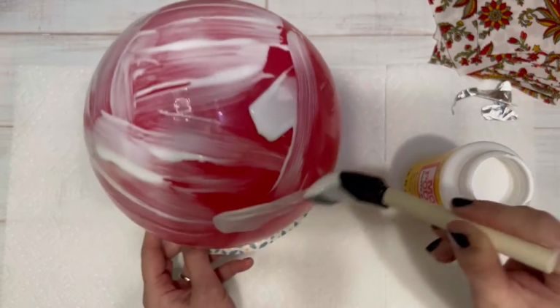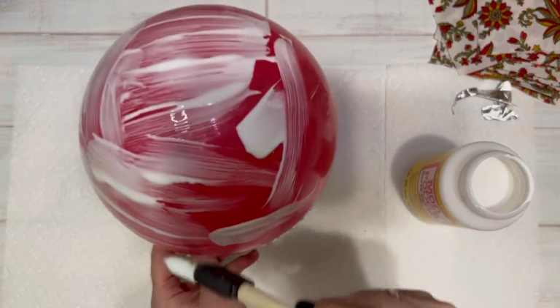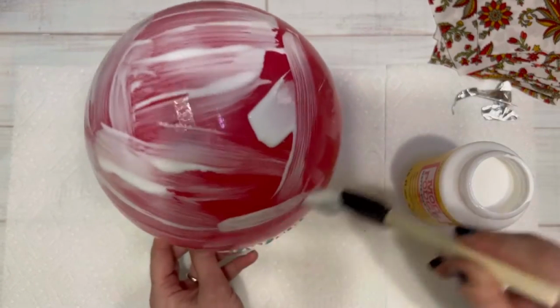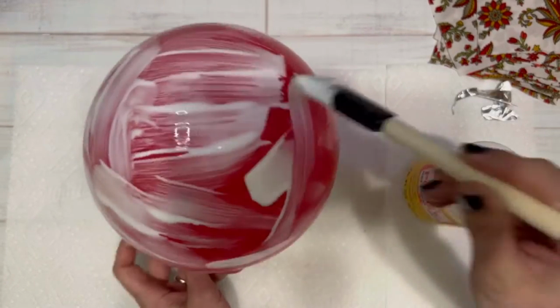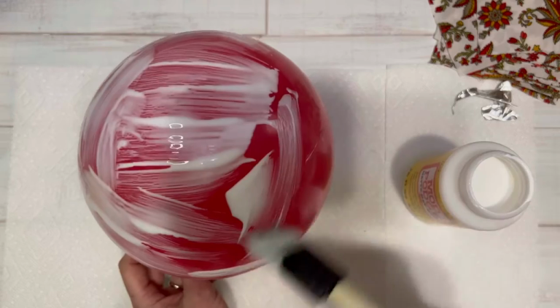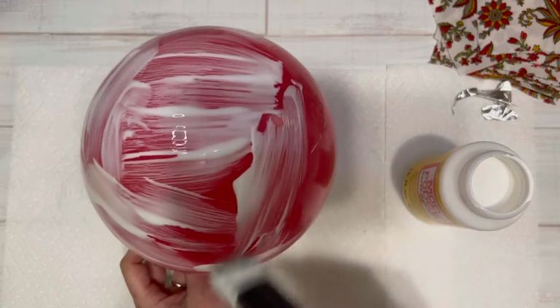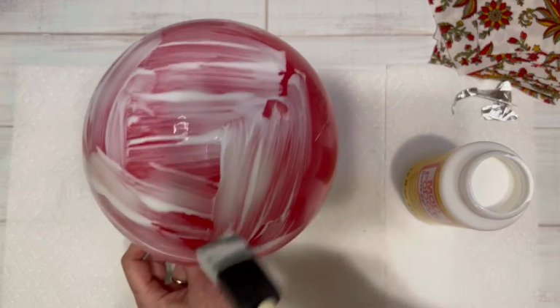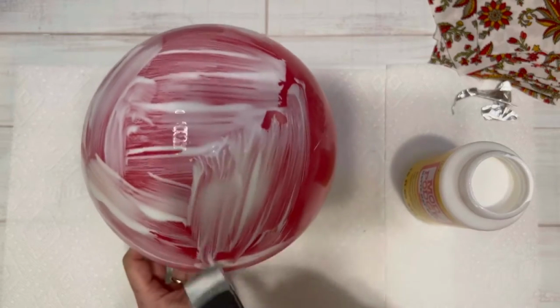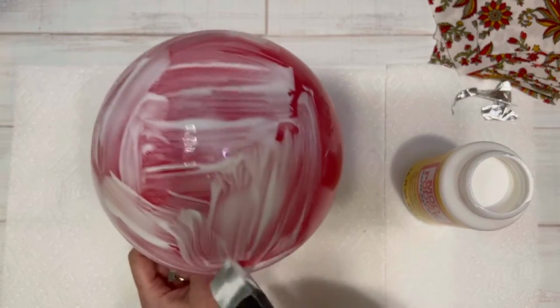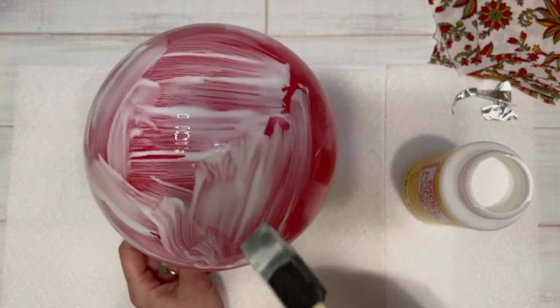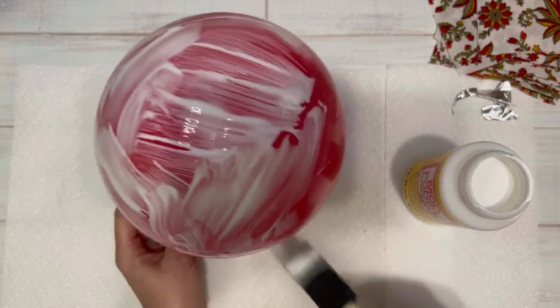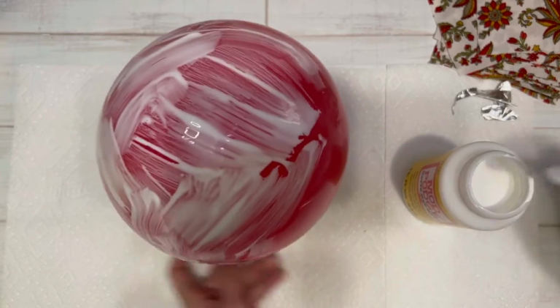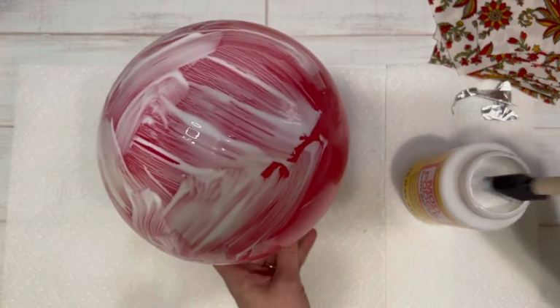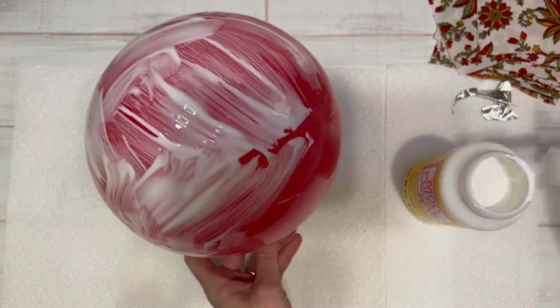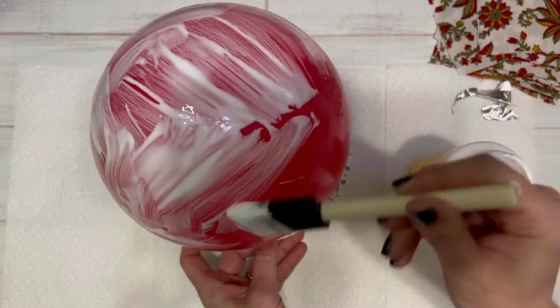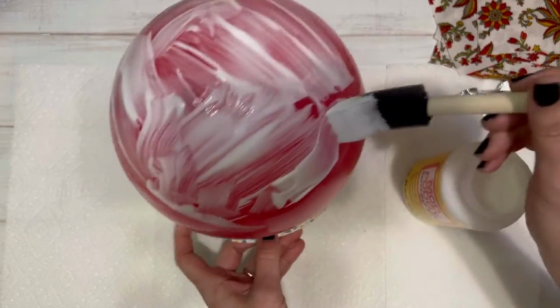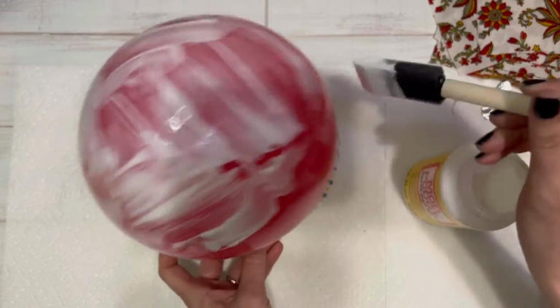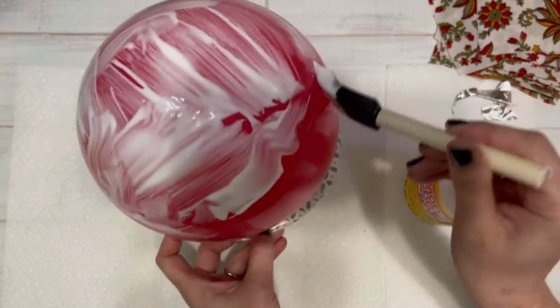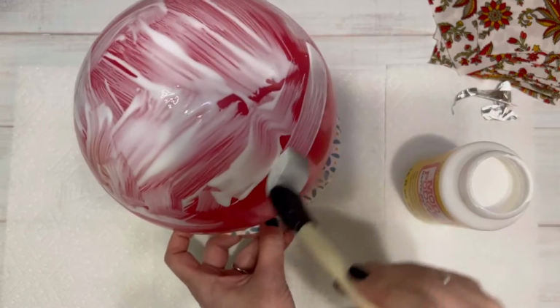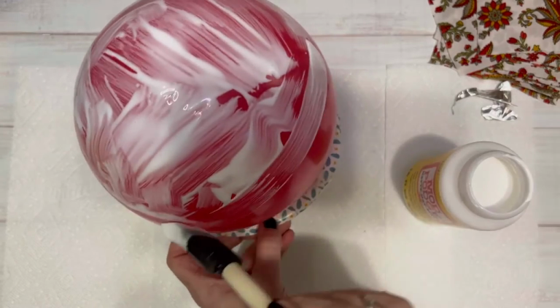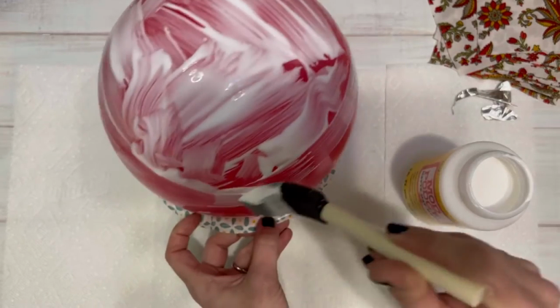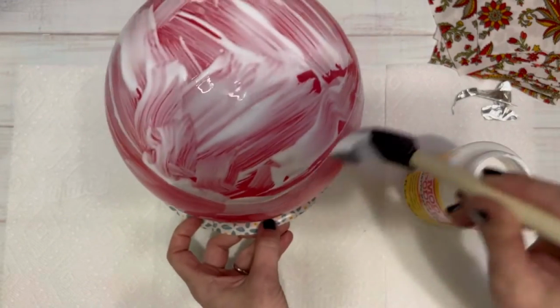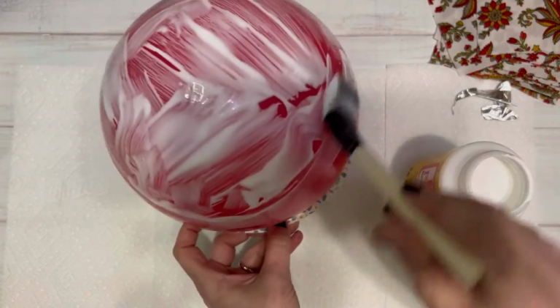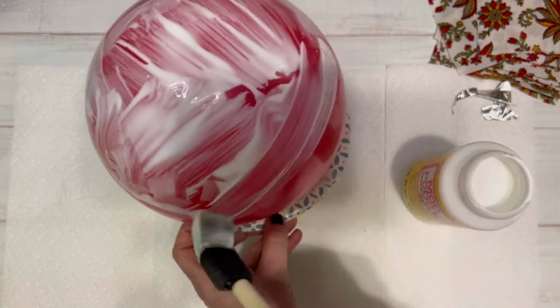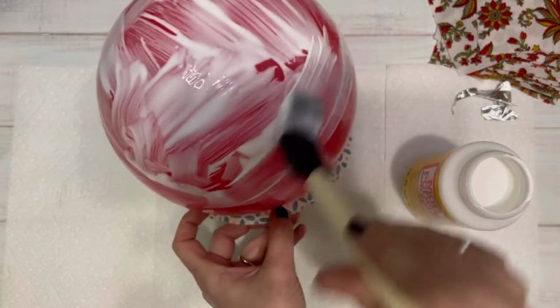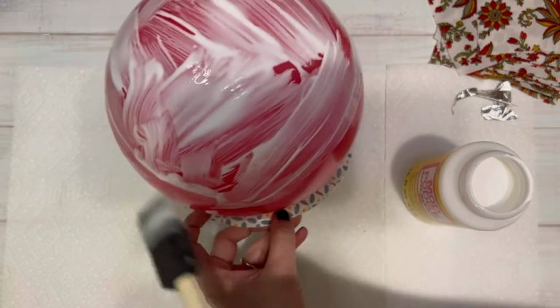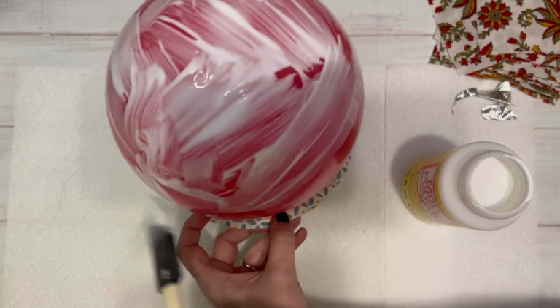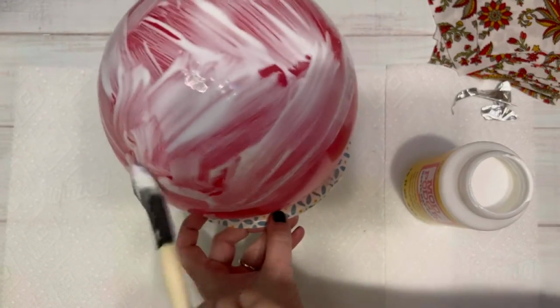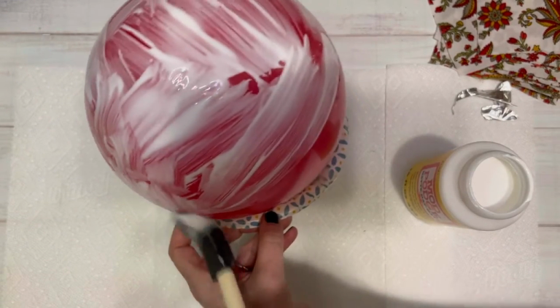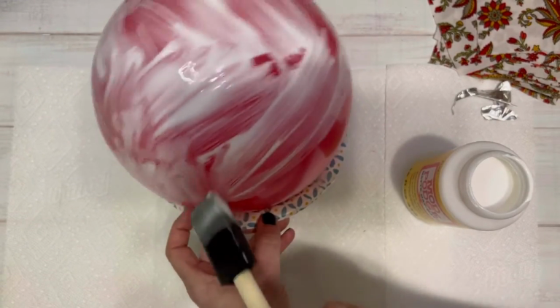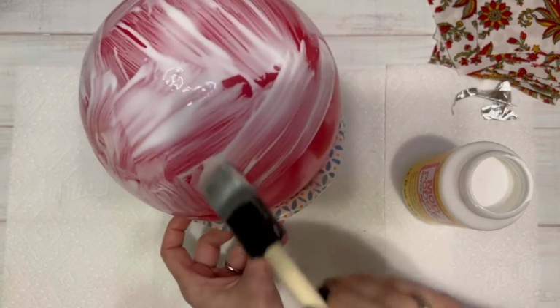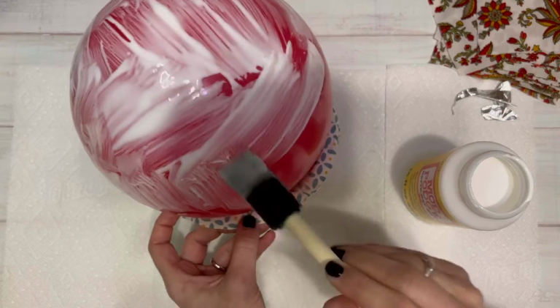The size of your balloon that you blow up can dictate the size of the bowl, but you can also size it at the end when you cut off the raw edges.